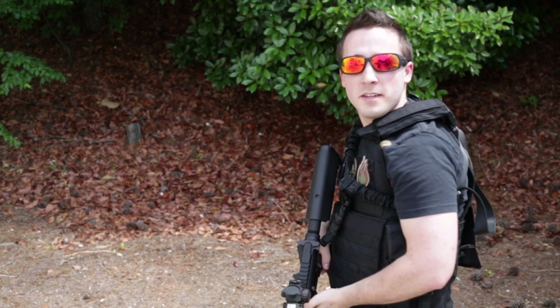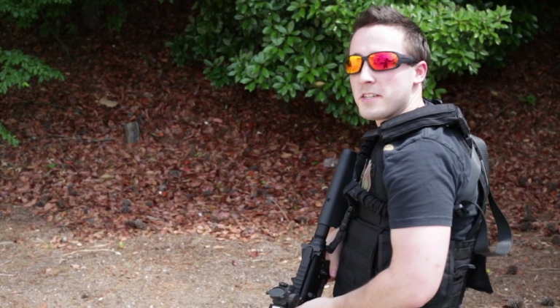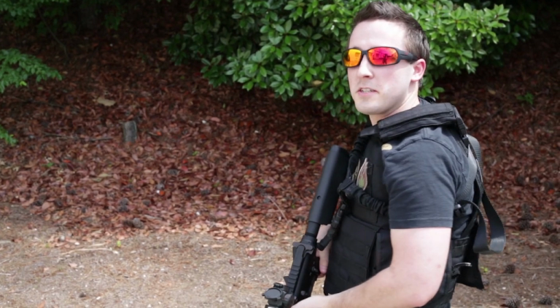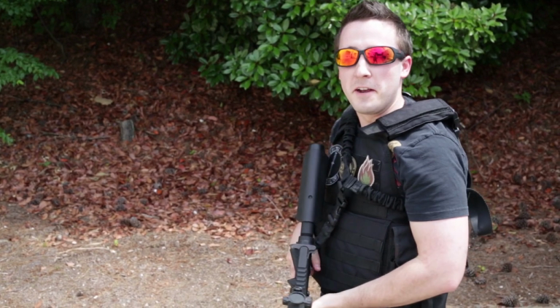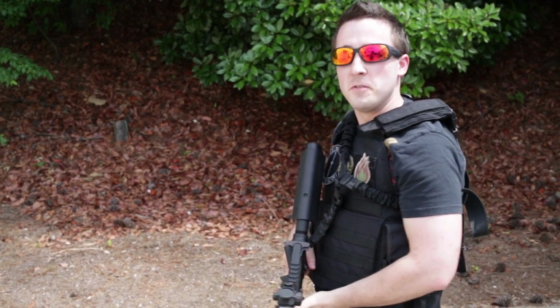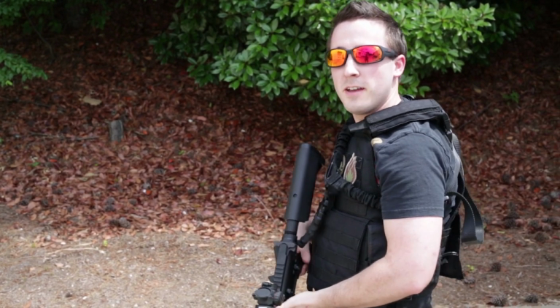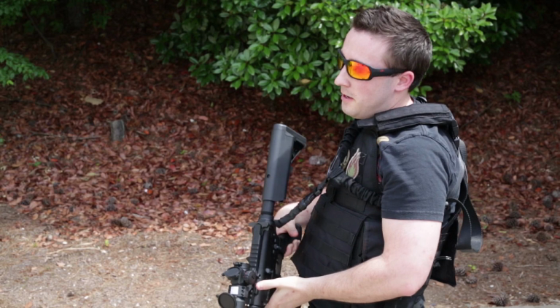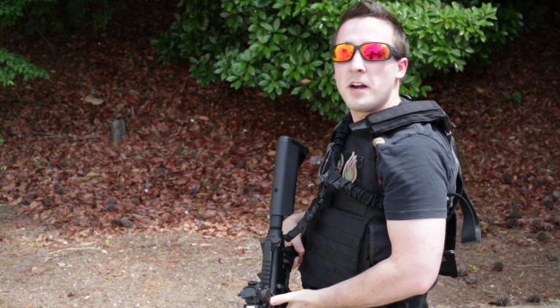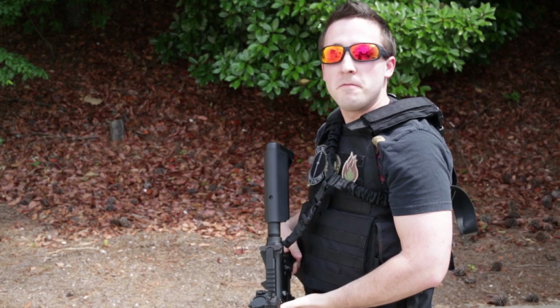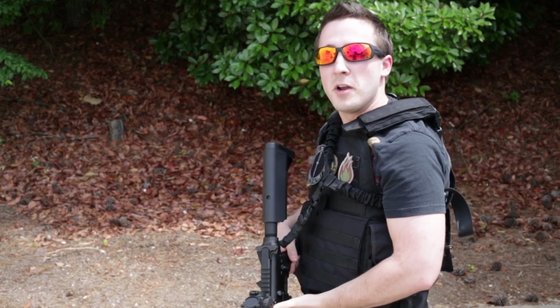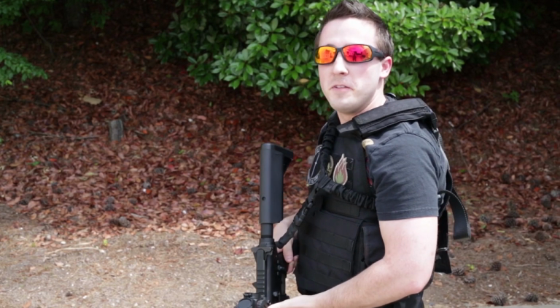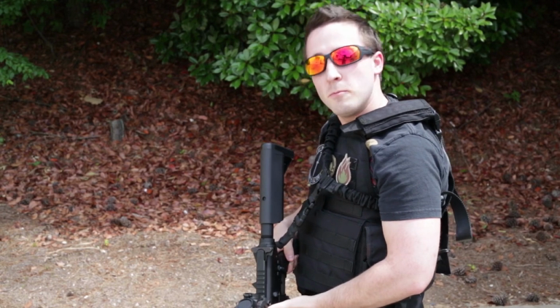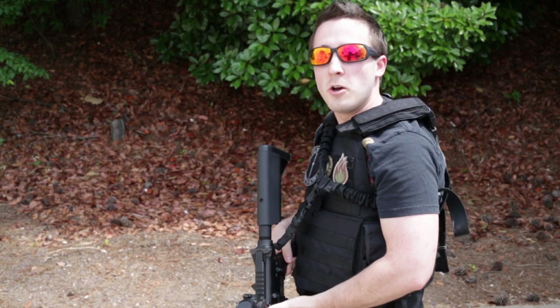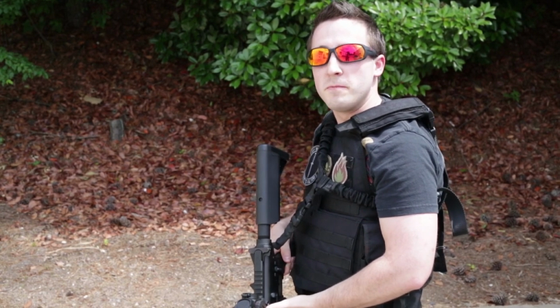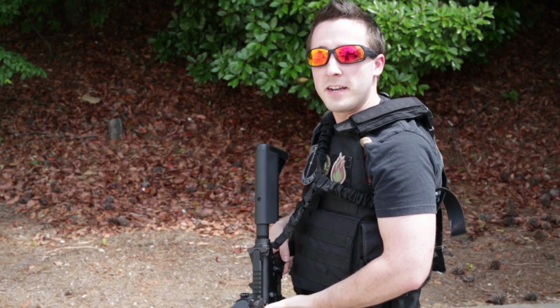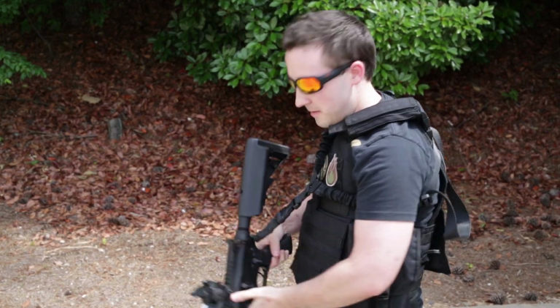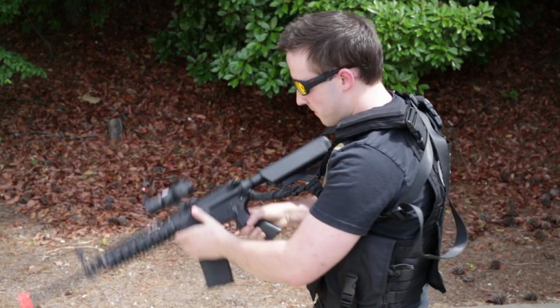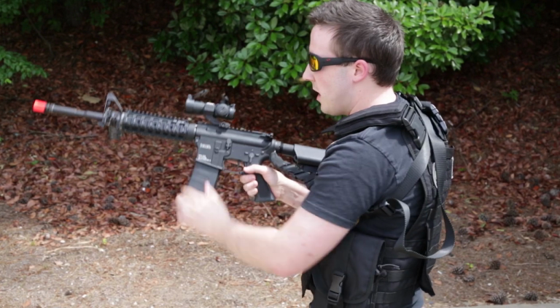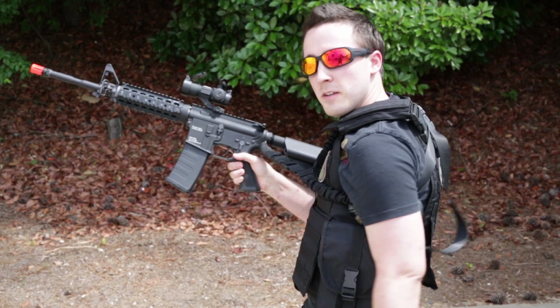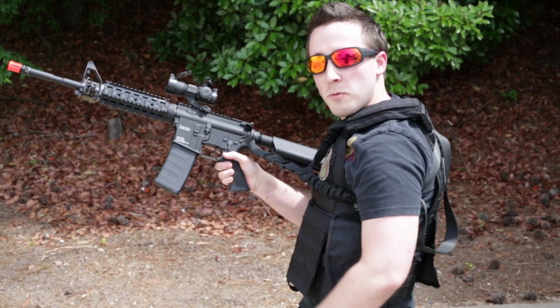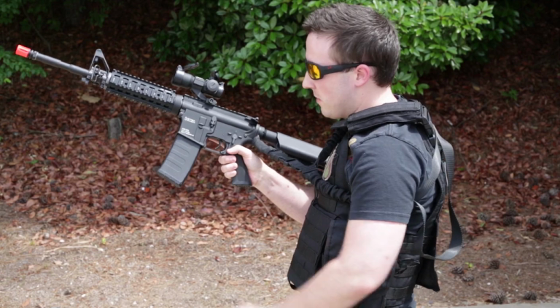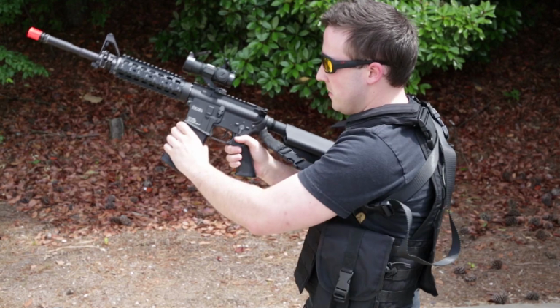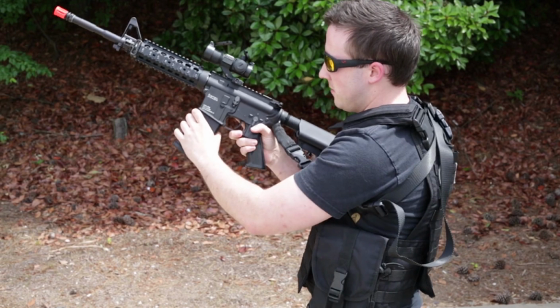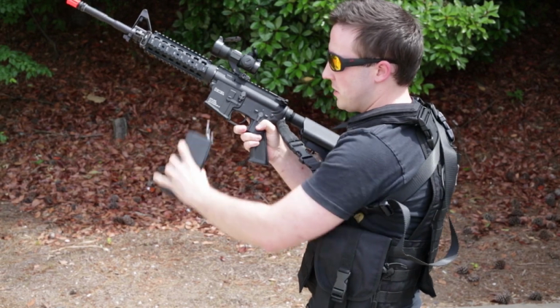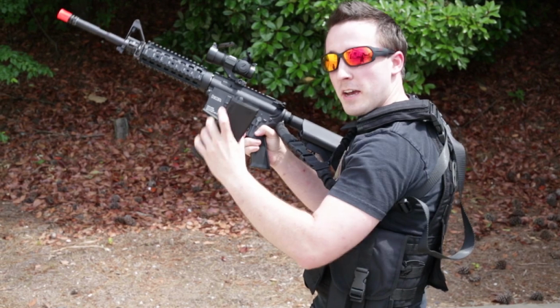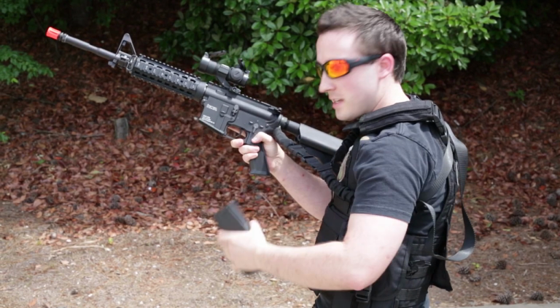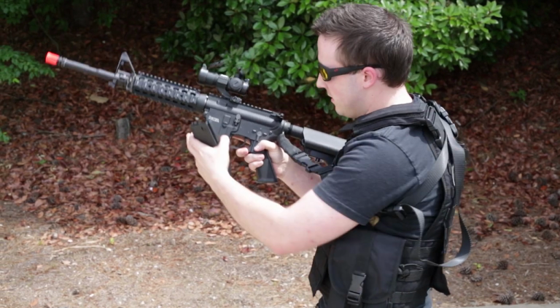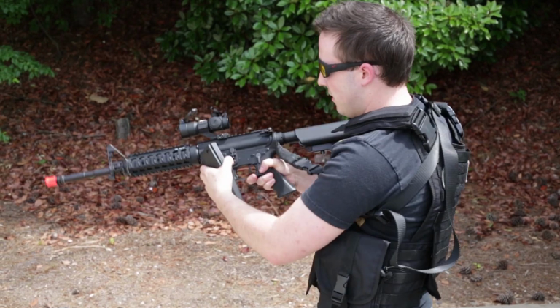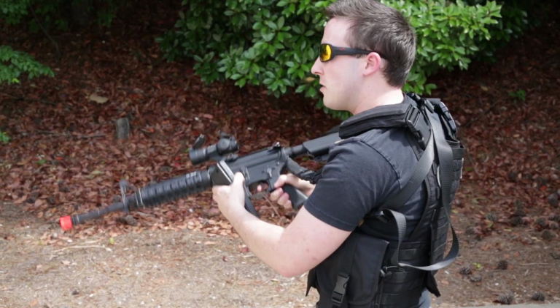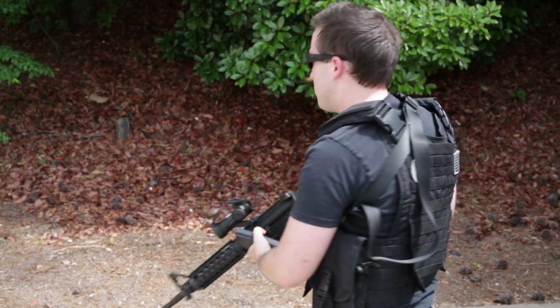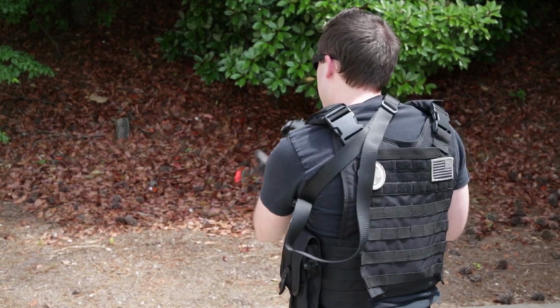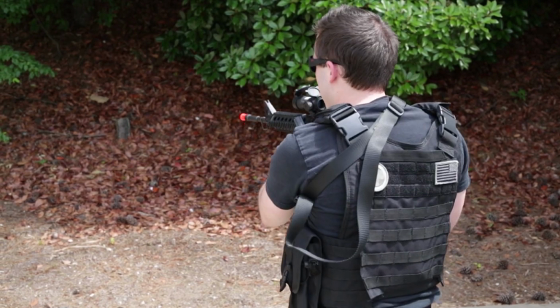So how's it going Airsoft Atlanta Faithfuls? You find yourself coming off the field — let's go over some field etiquette. First off, when you're coming off the field, make sure you take out your magazine and then also clear your chamber in a safe direction.